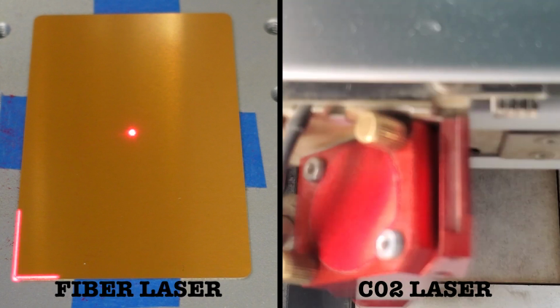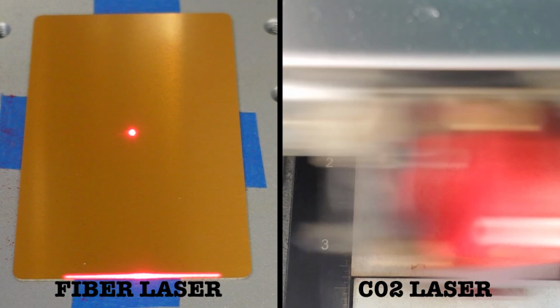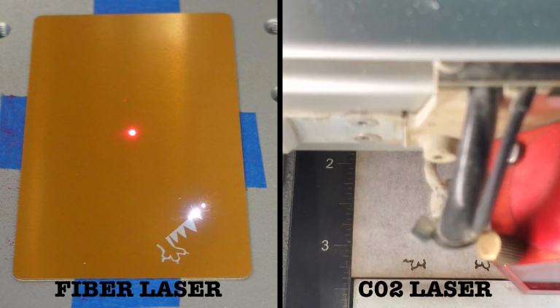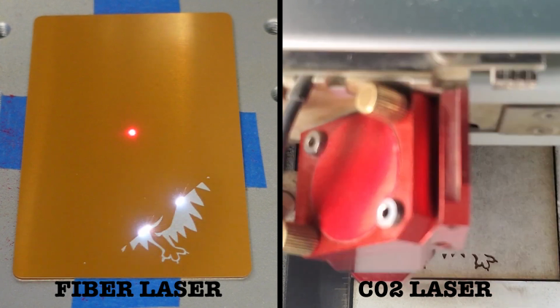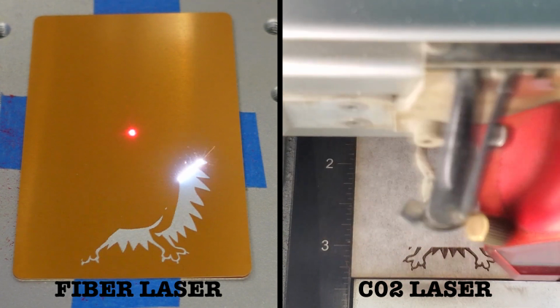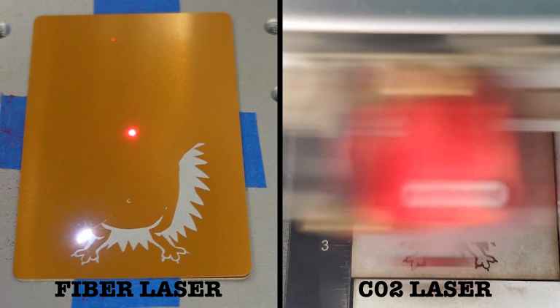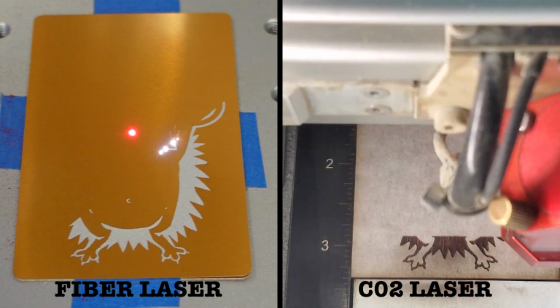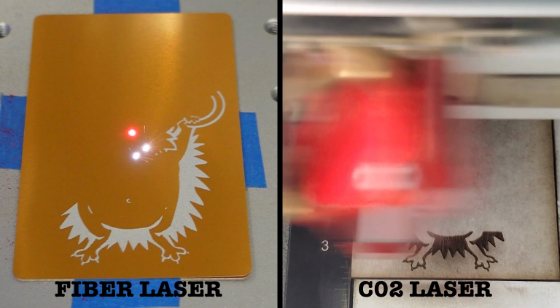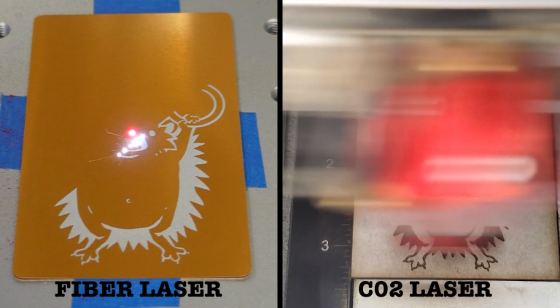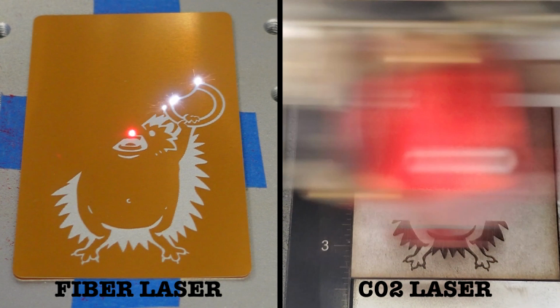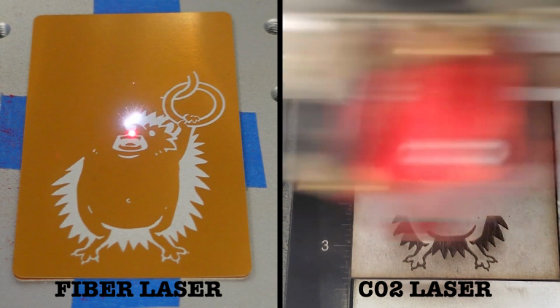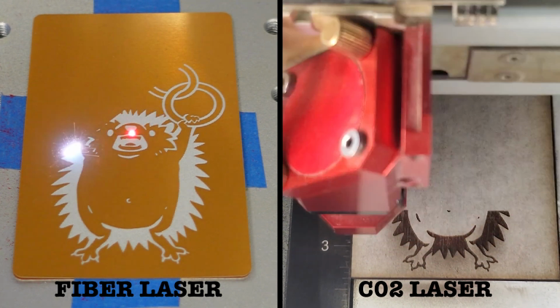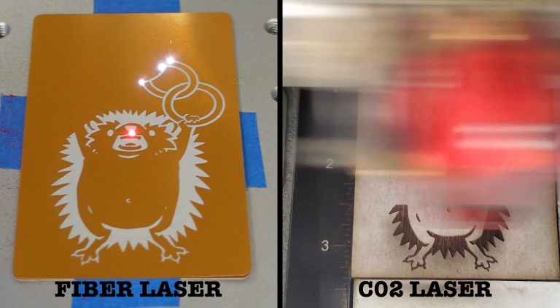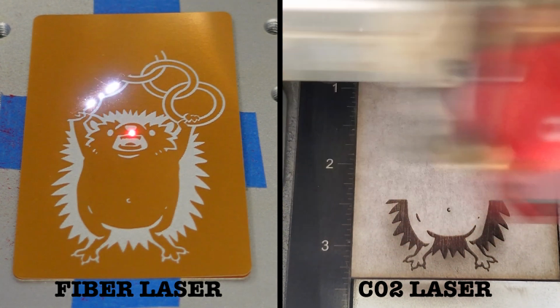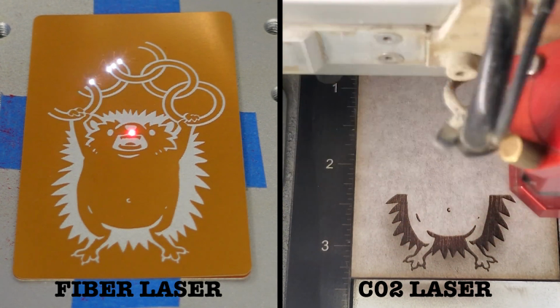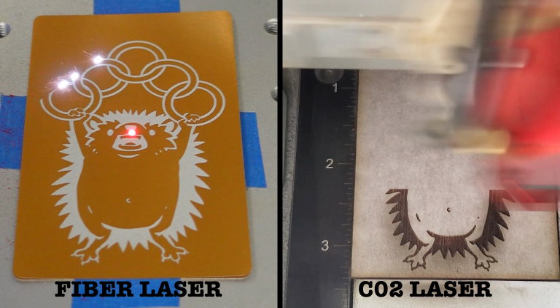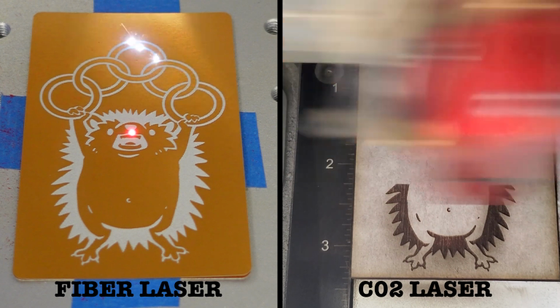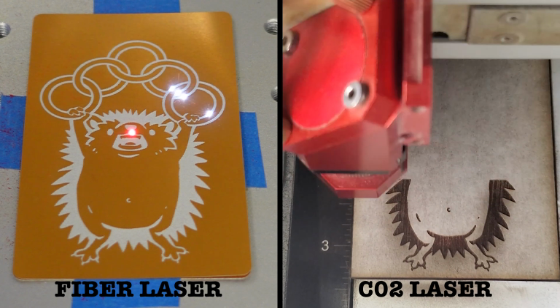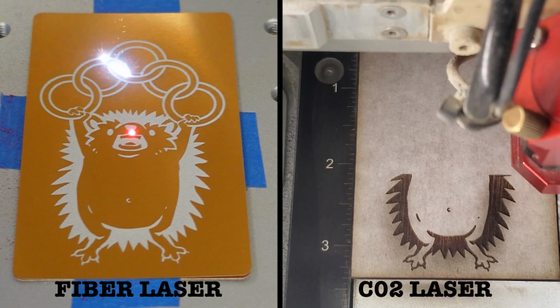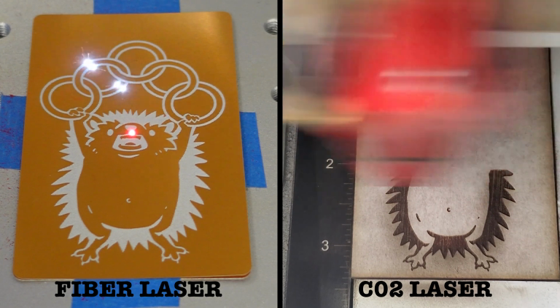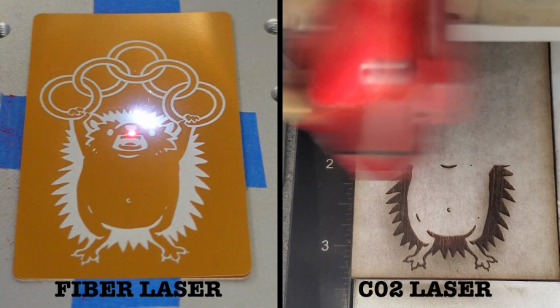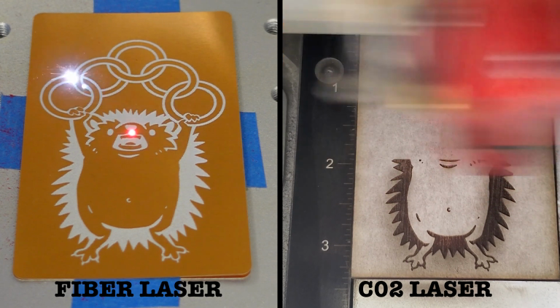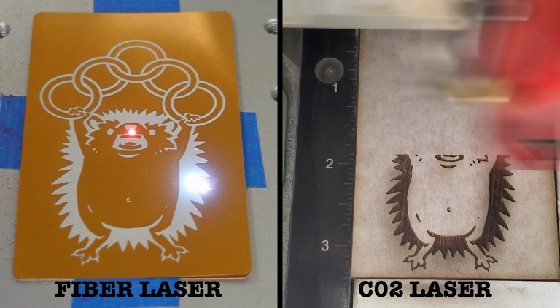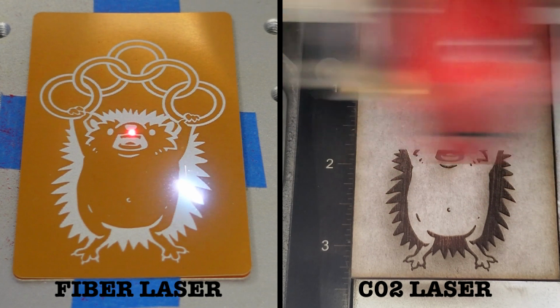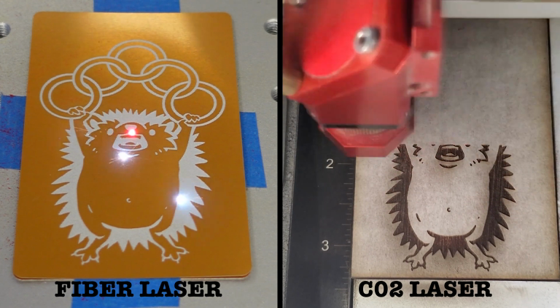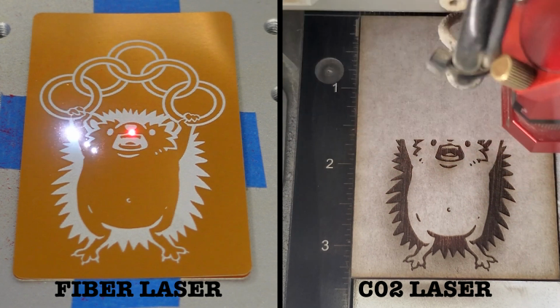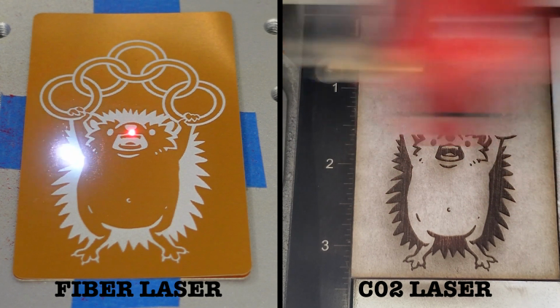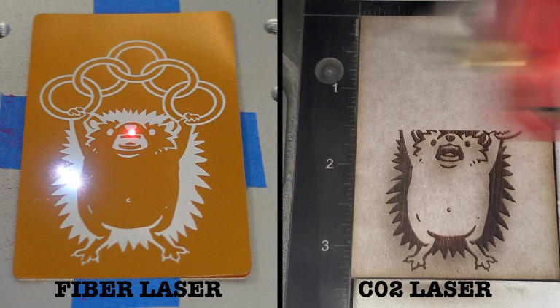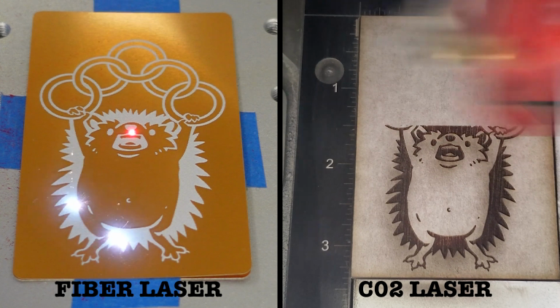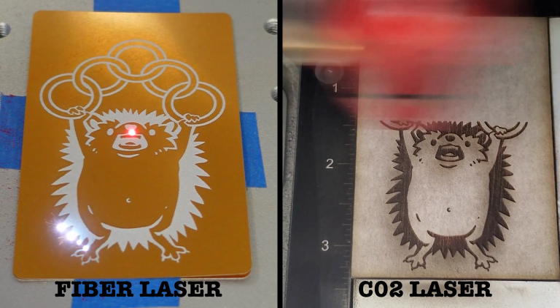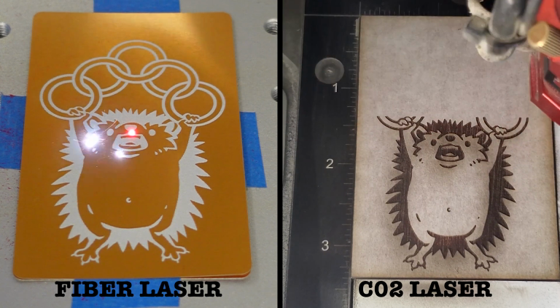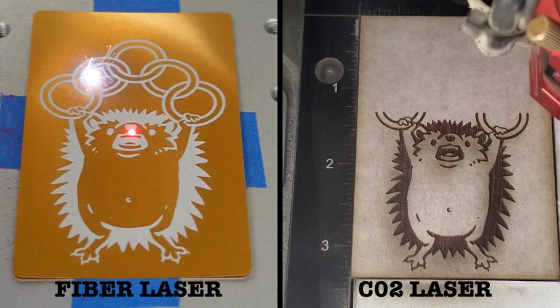I know I've said this before in other videos, but if you have a laser business and you're not selling ornaments then you're really missing out. There might be a ton of competition out there for ornaments, but there's also tons of potential if you can somehow differentiate yours from the competition.